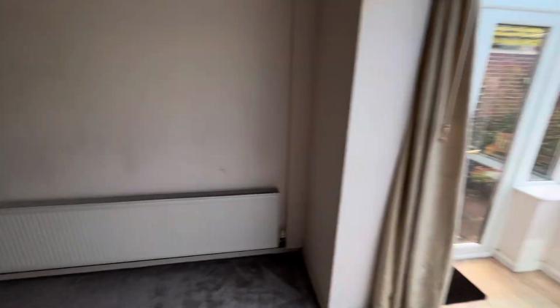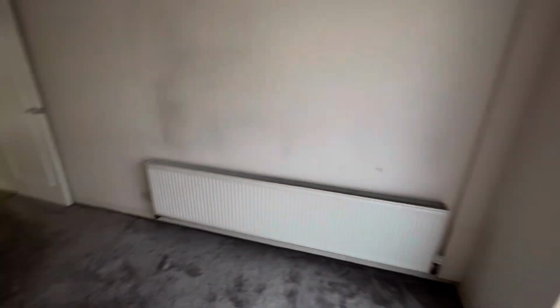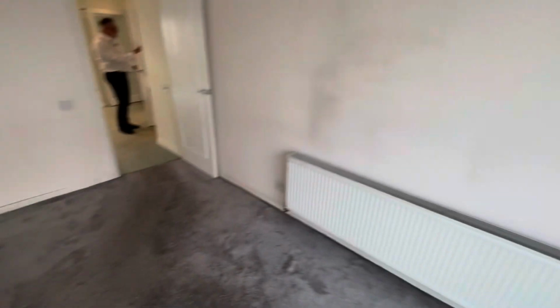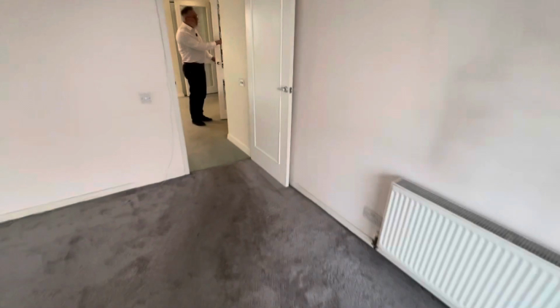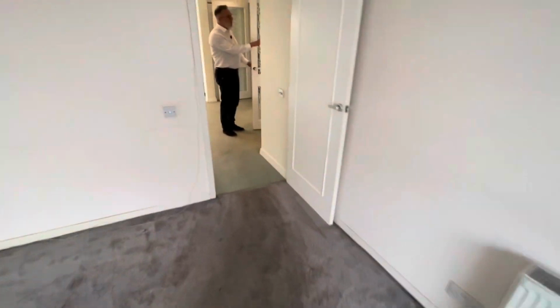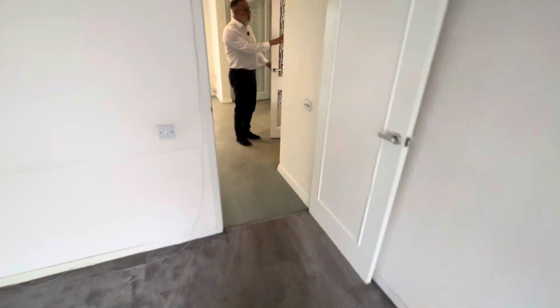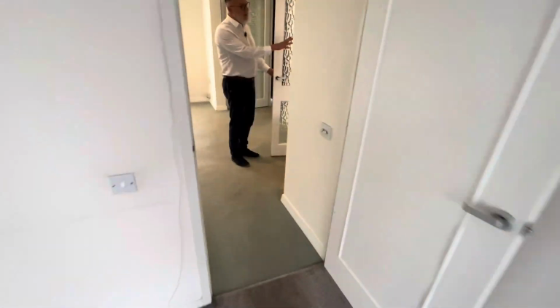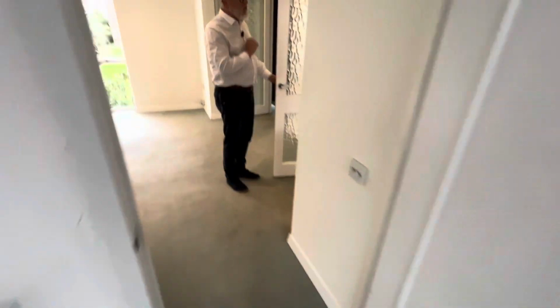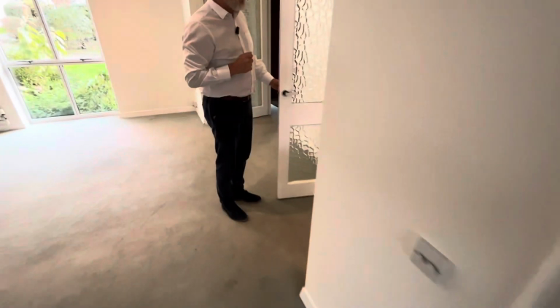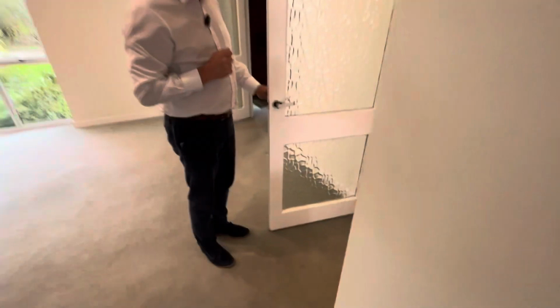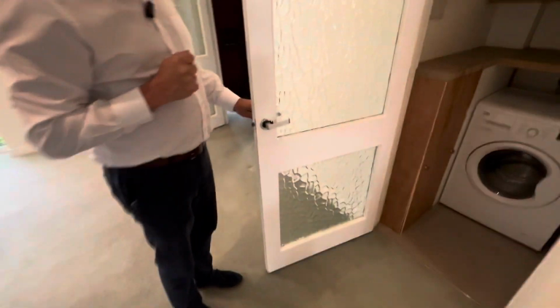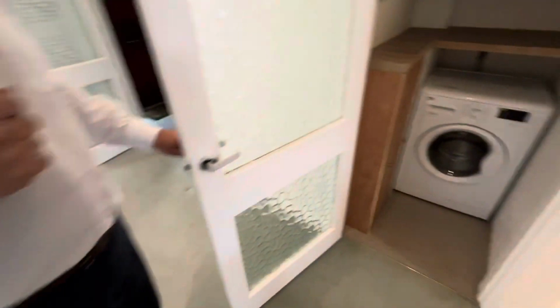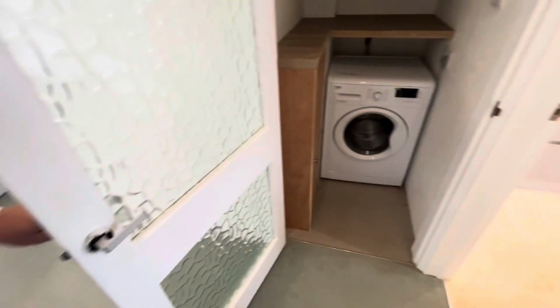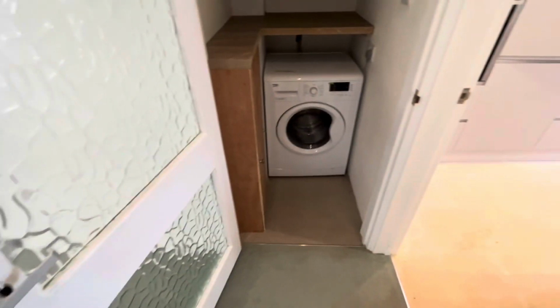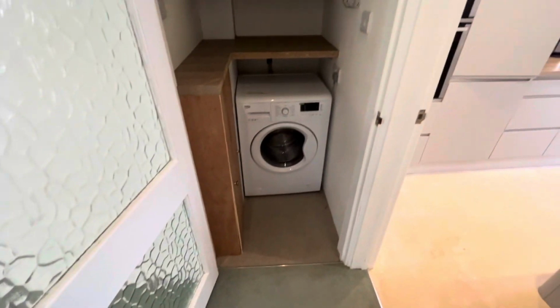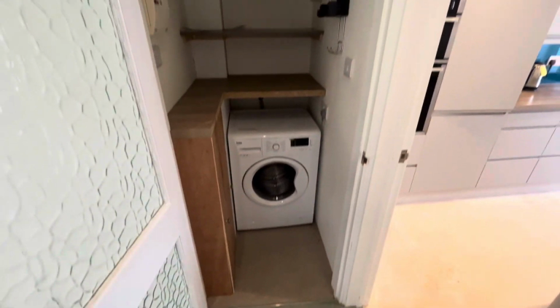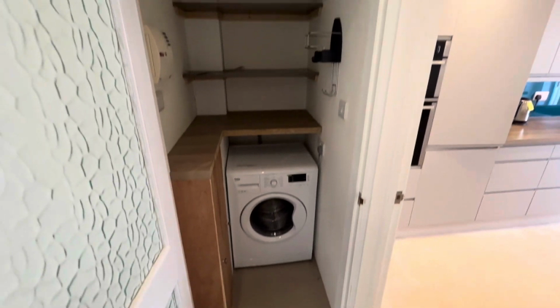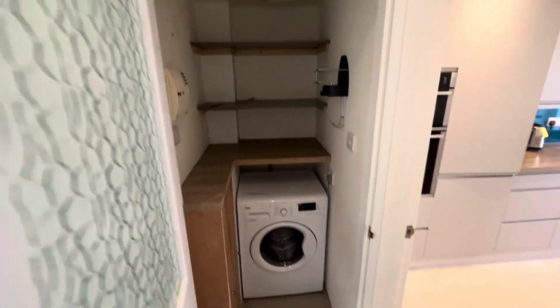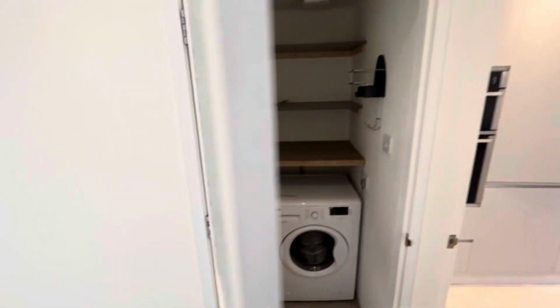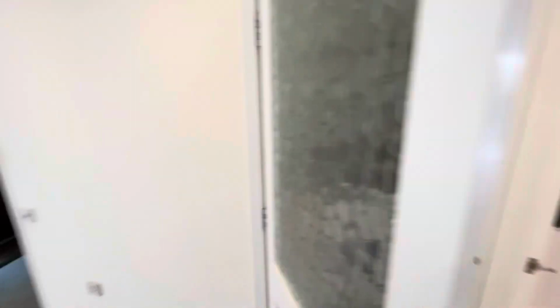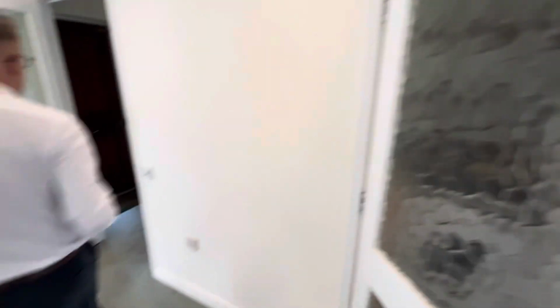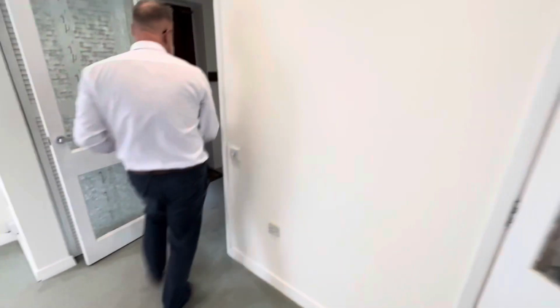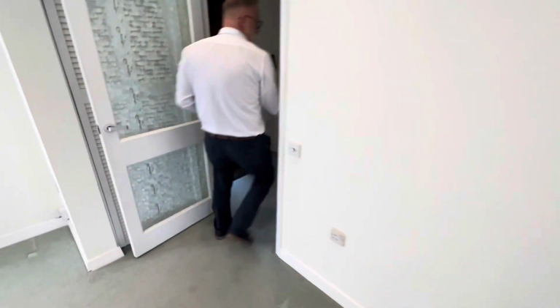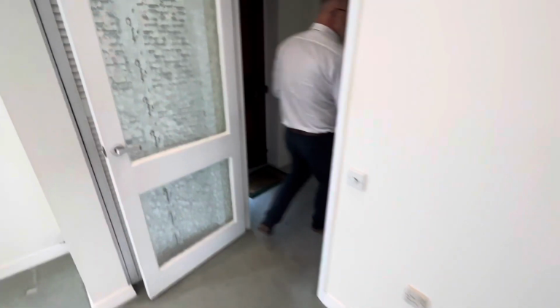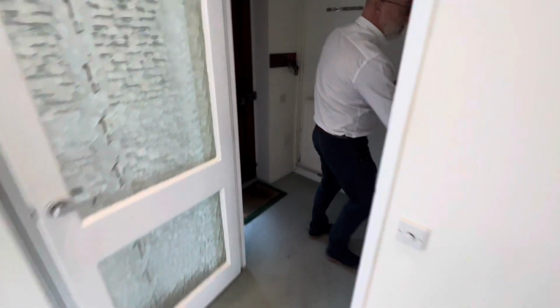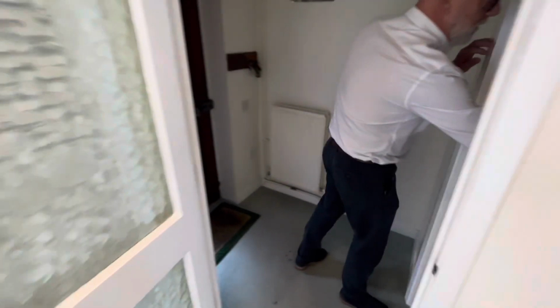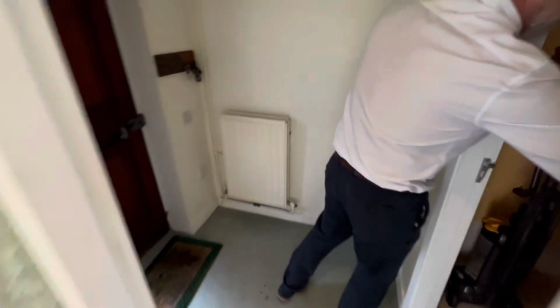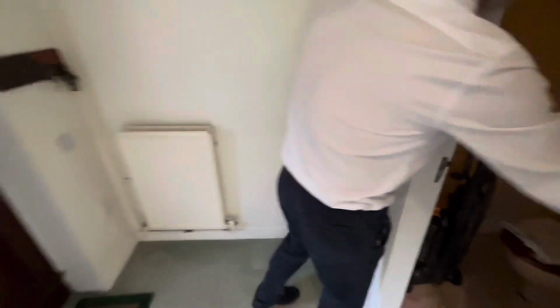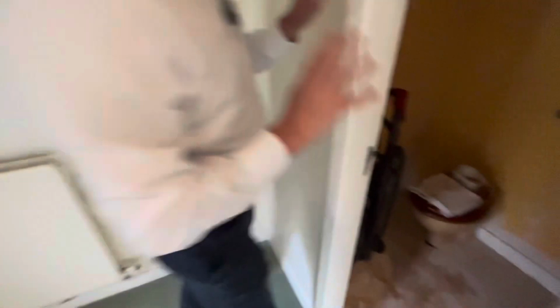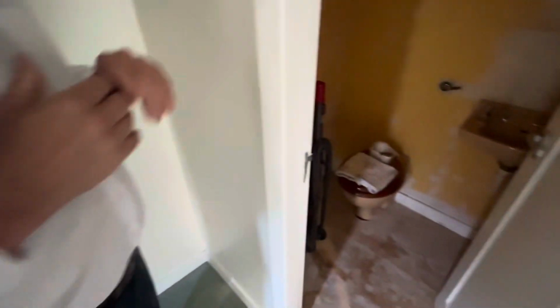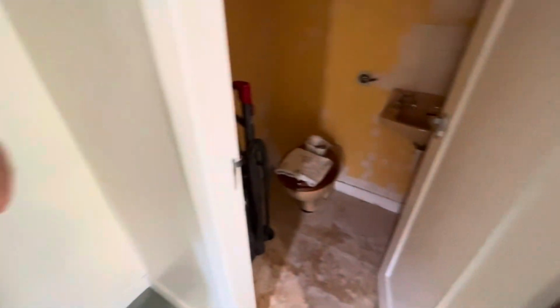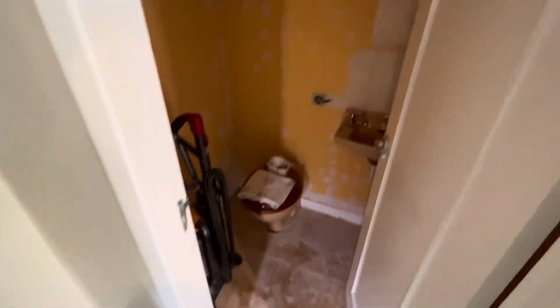You have an area off the lounge which has a cupboard and plumbing for your washing machine. And then you have a downstairs cloakroom which is currently having work done to it.